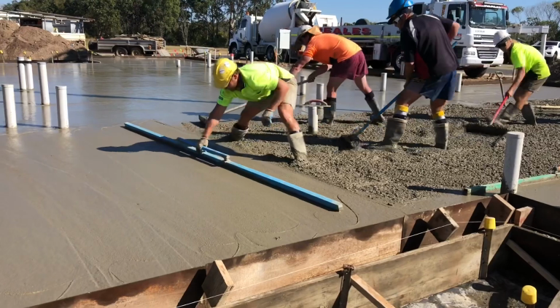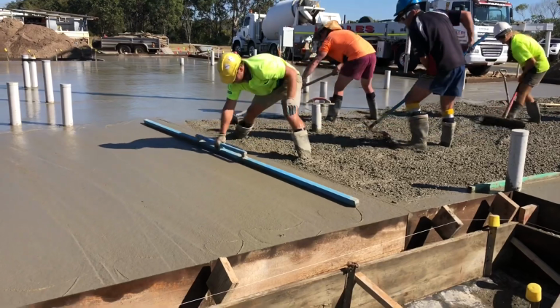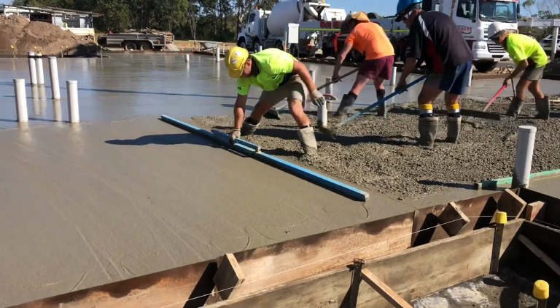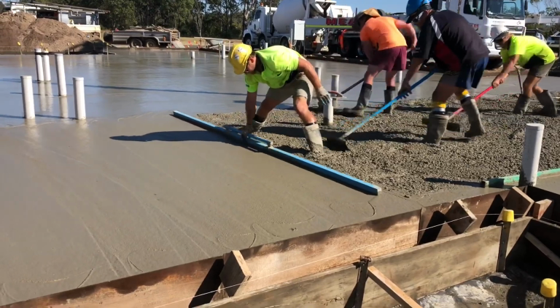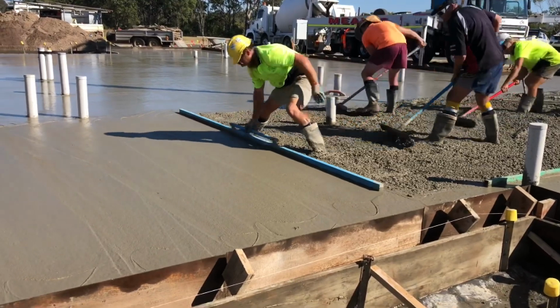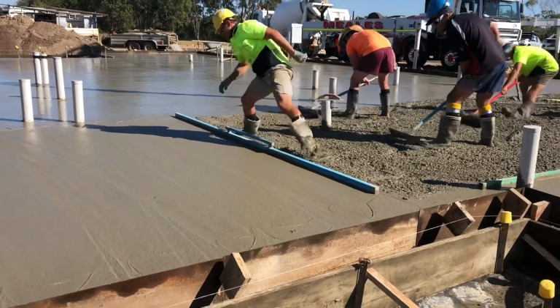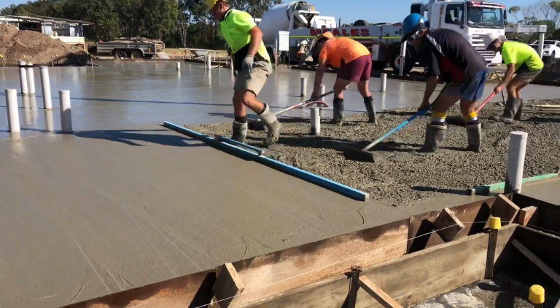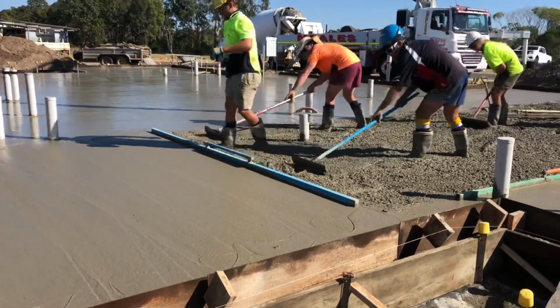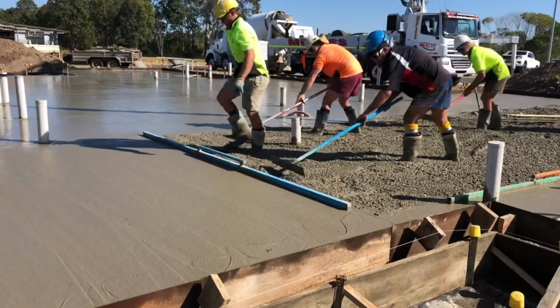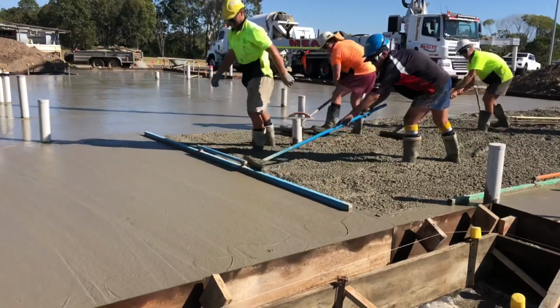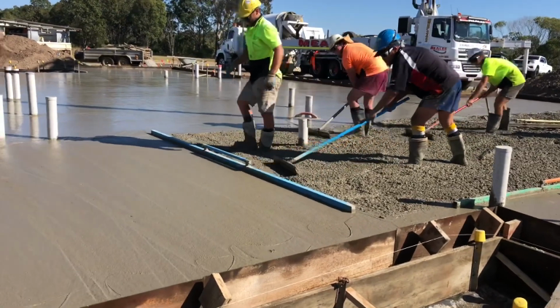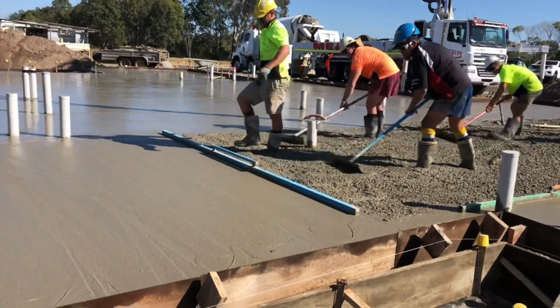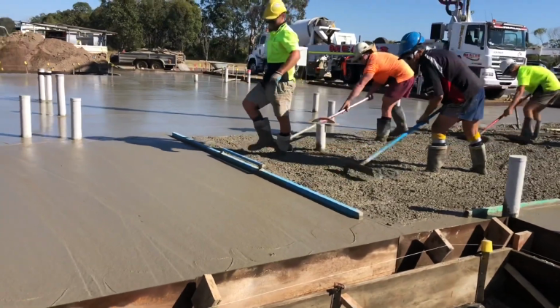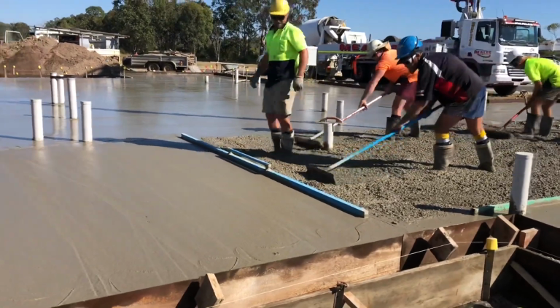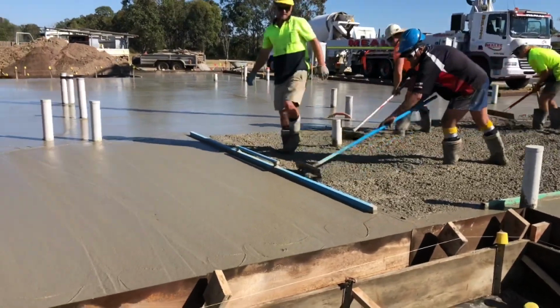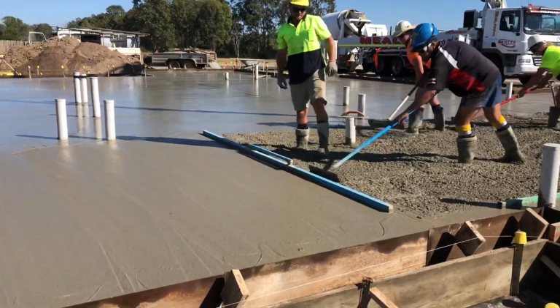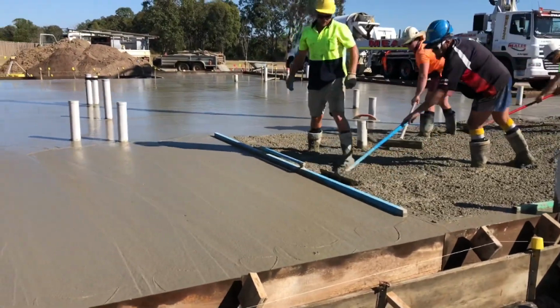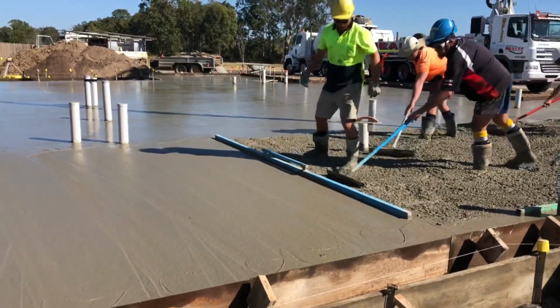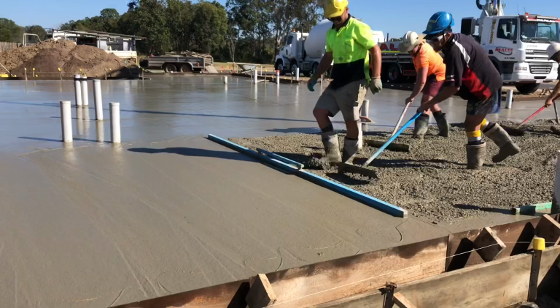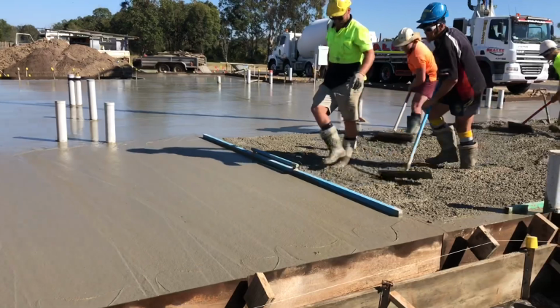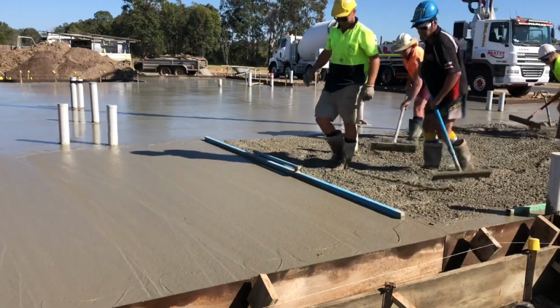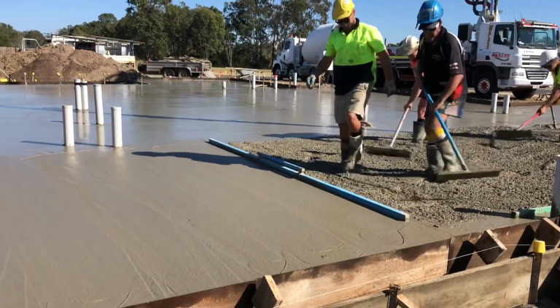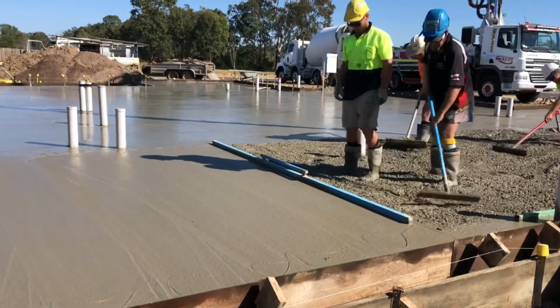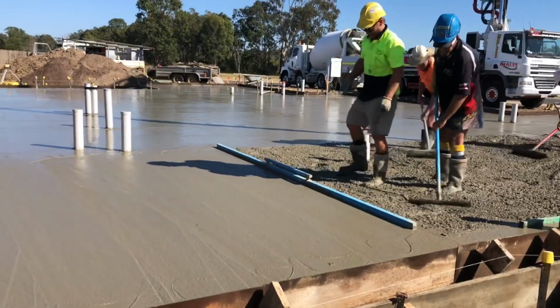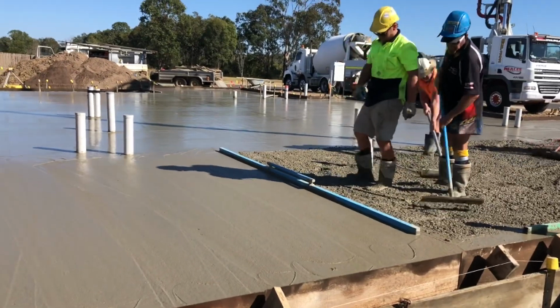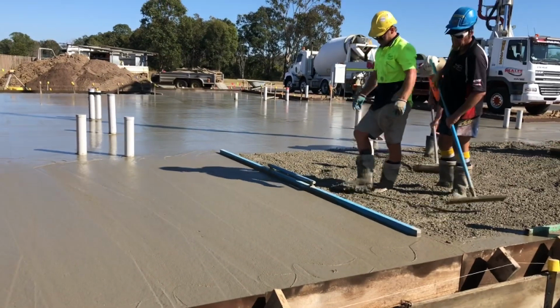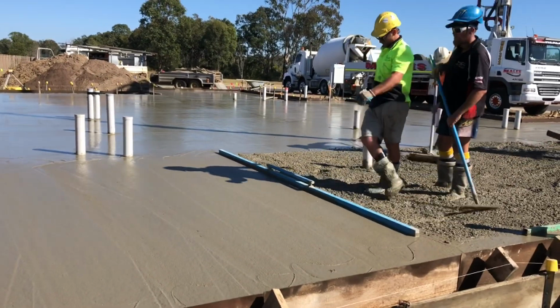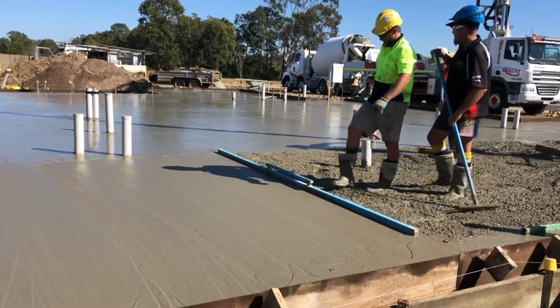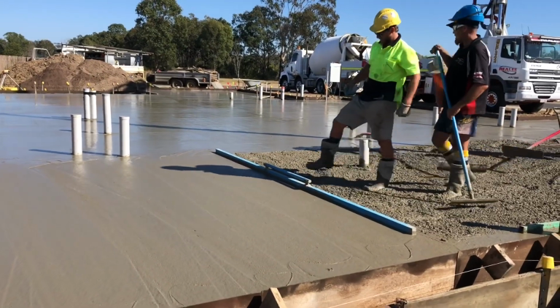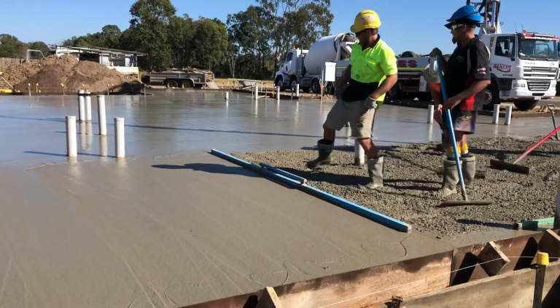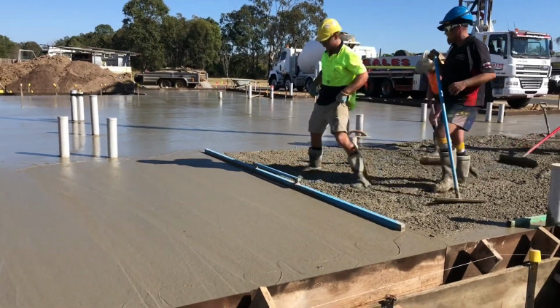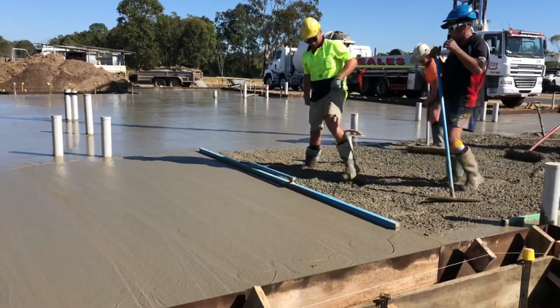Looking good. When you're using a big 12 footer, make sure there's not too much concrete behind you. If you're calling that screed too hard, you'll bend them.